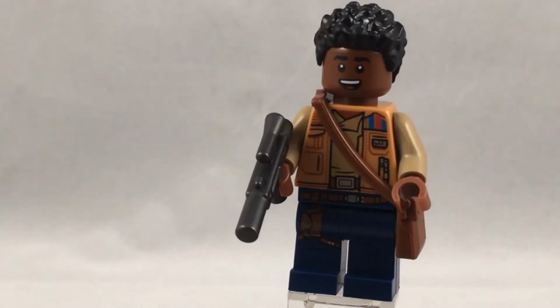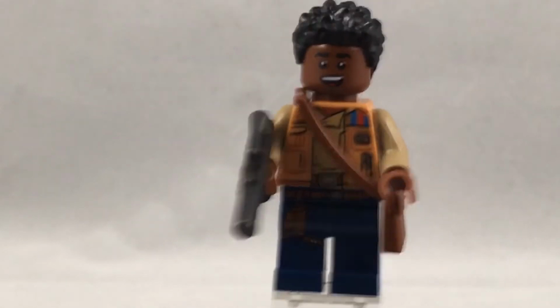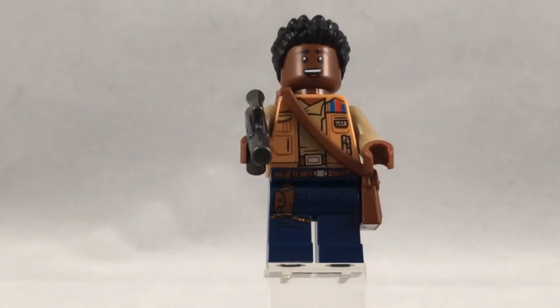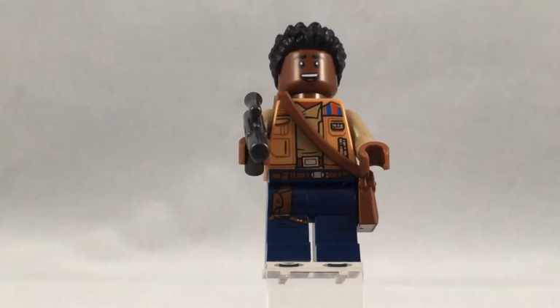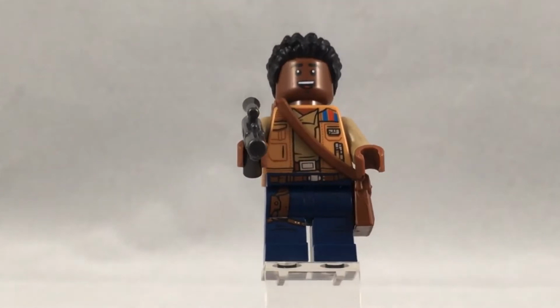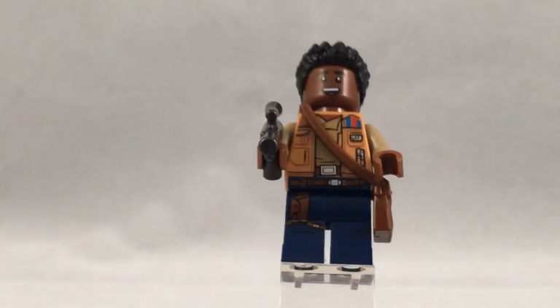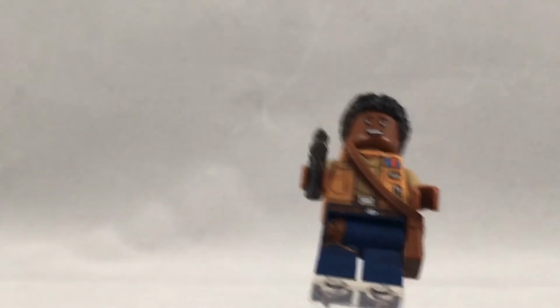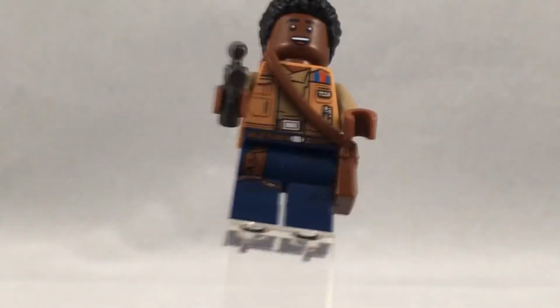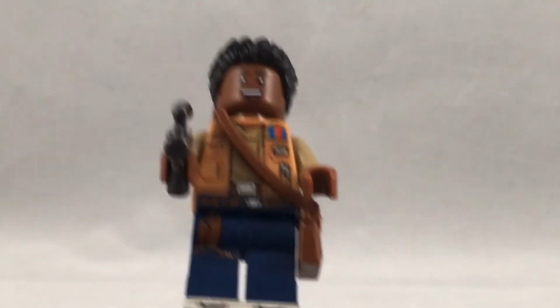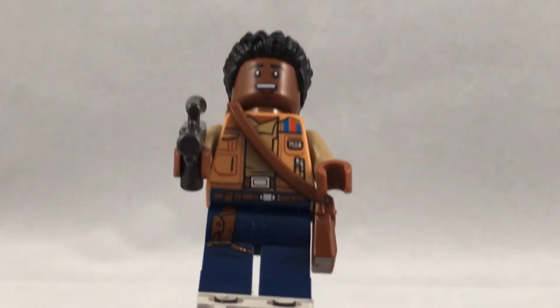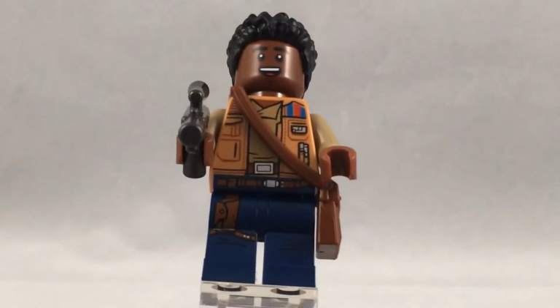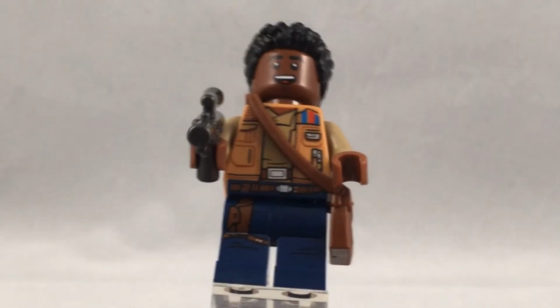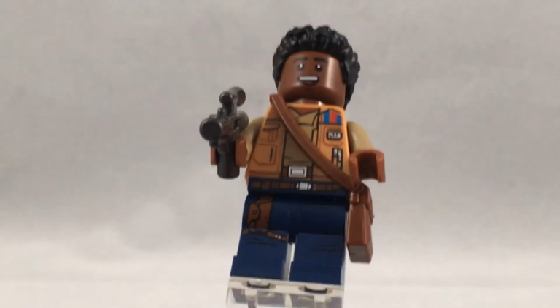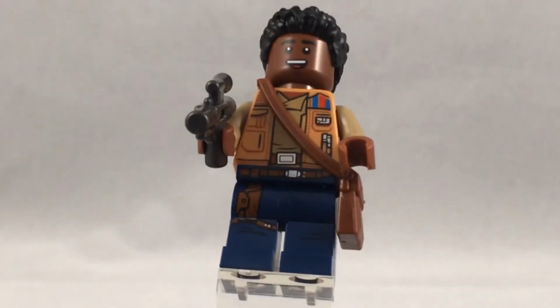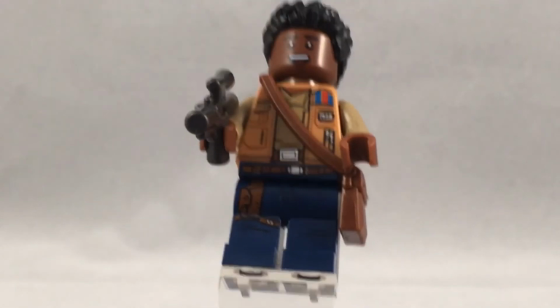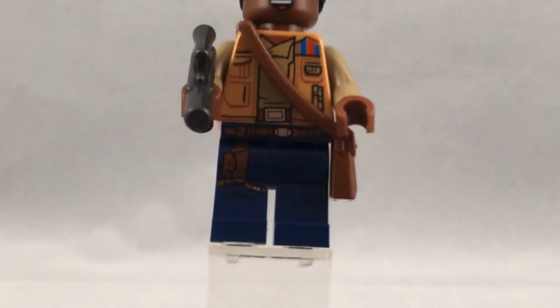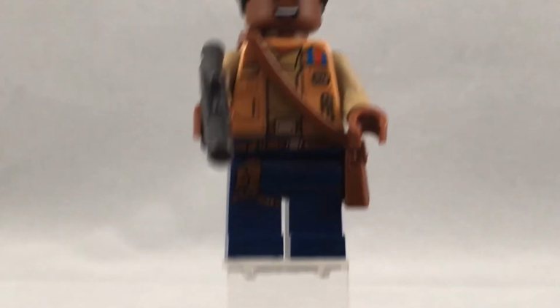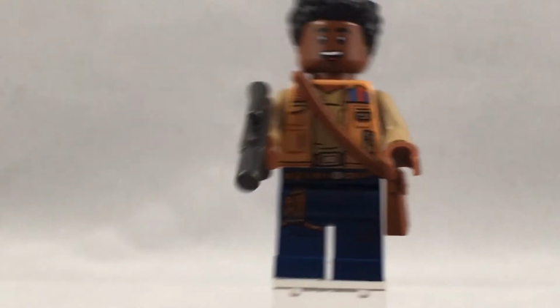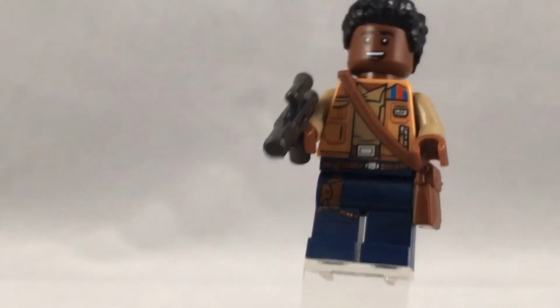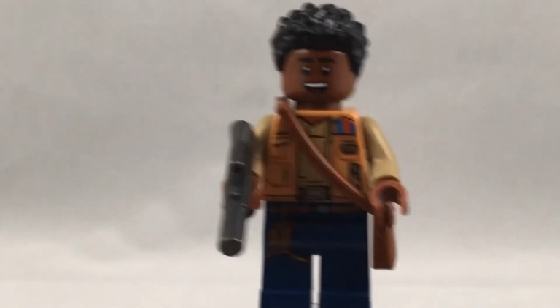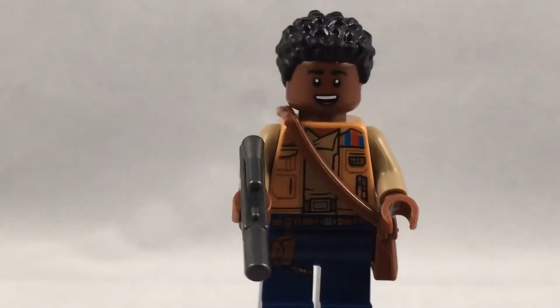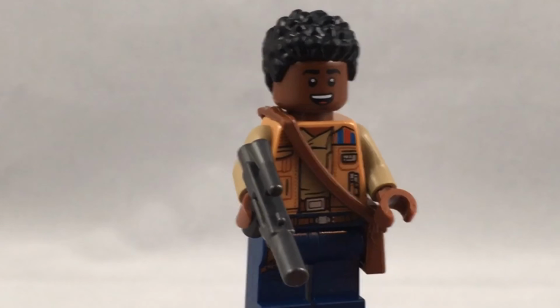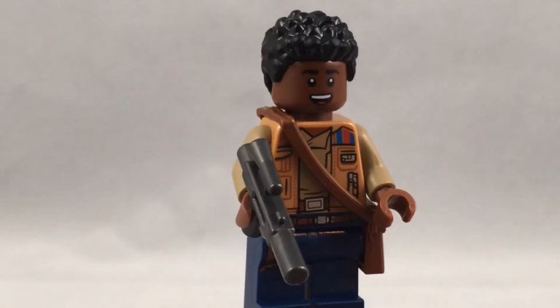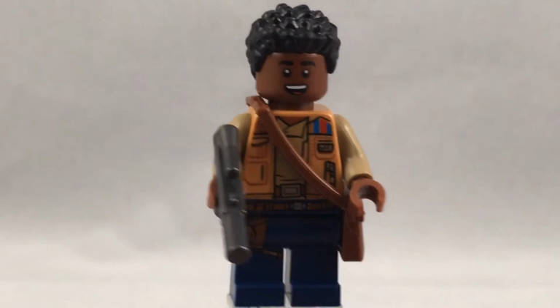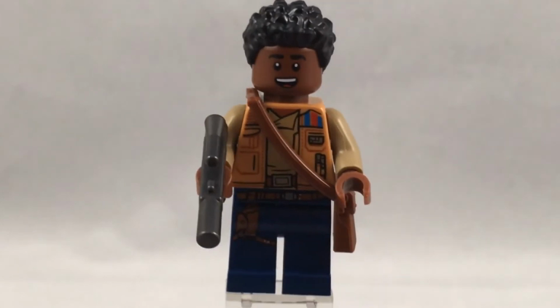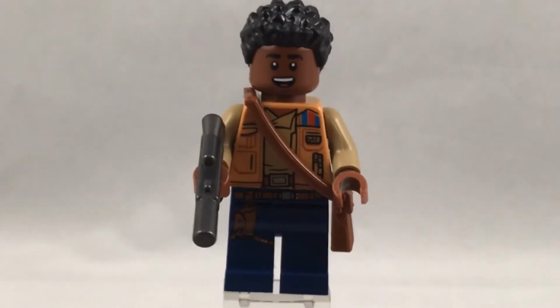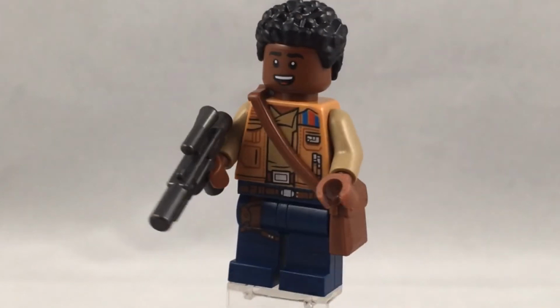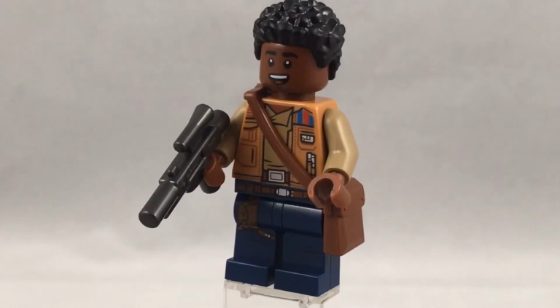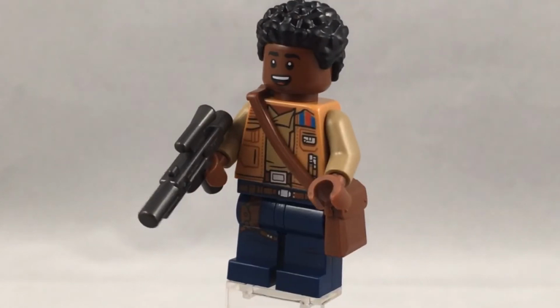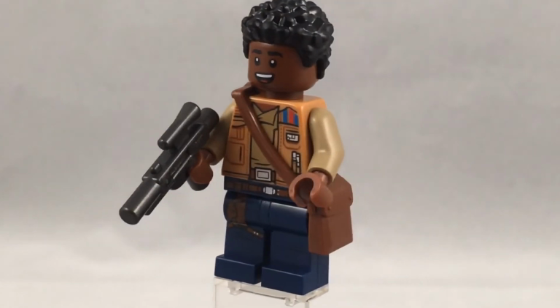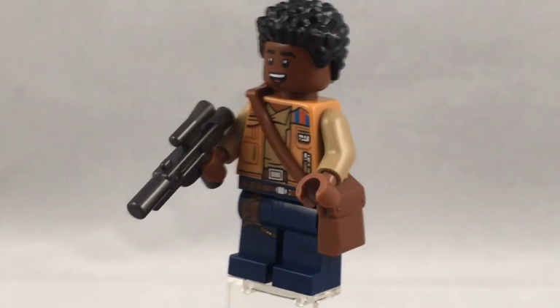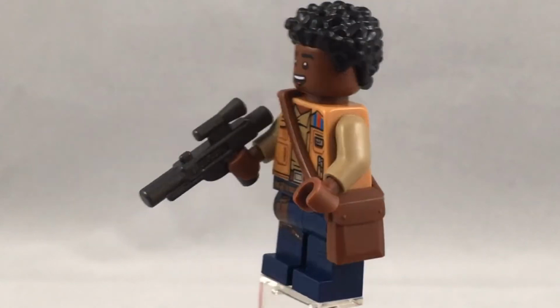His legs have very nice detail and you can see even a little bit of wrinkles in there, and it looks a lot like the one they used for Owen Grady from Jurassic Park.